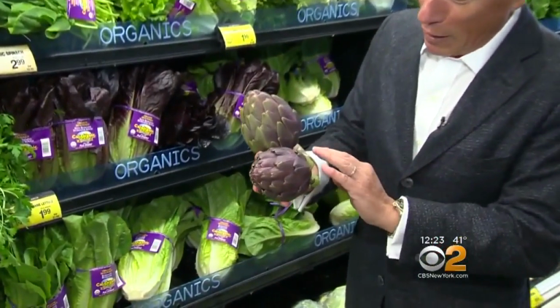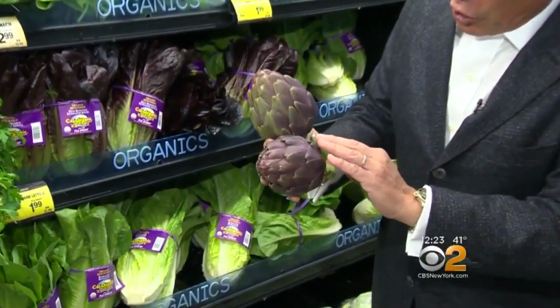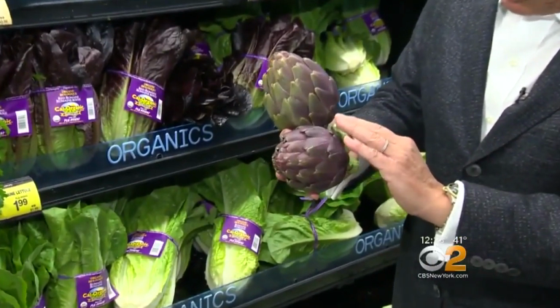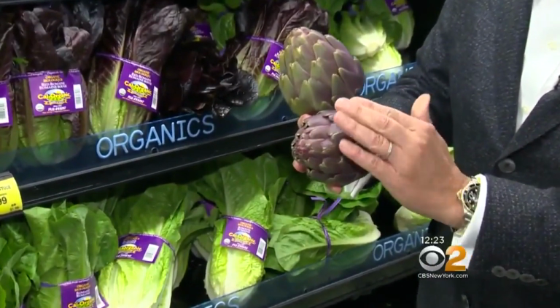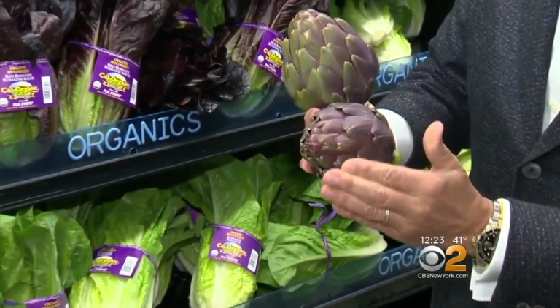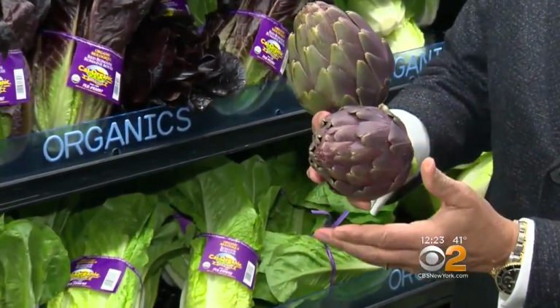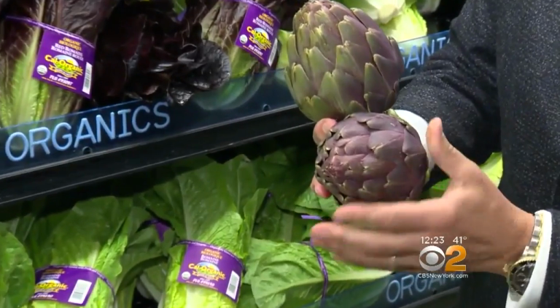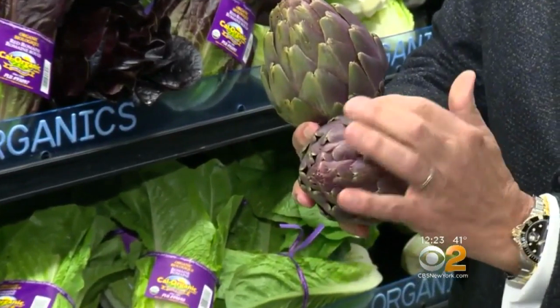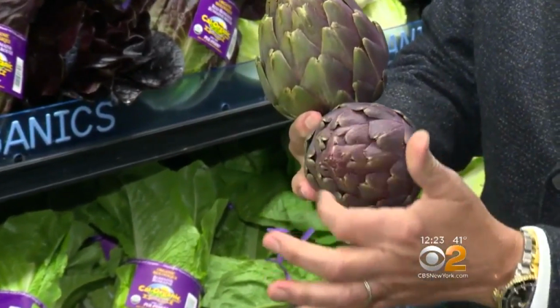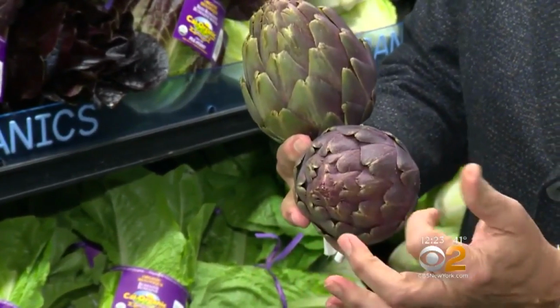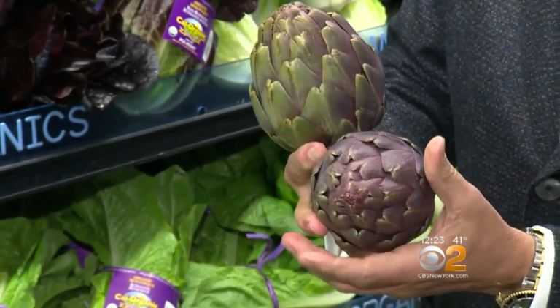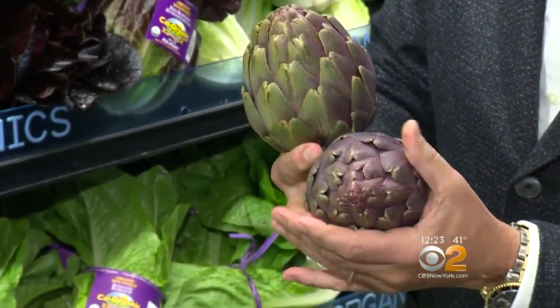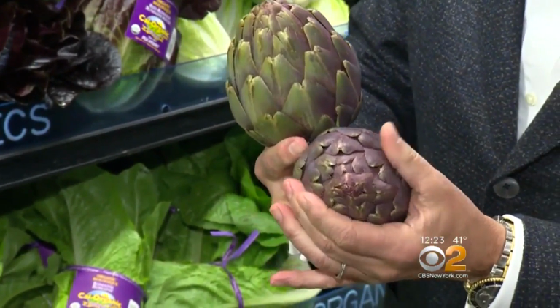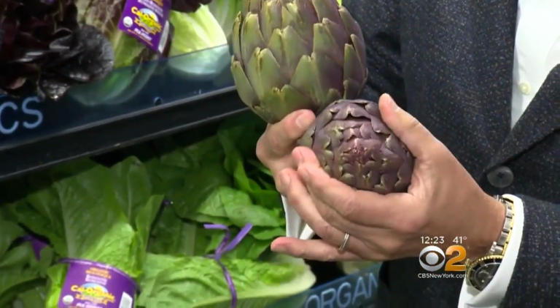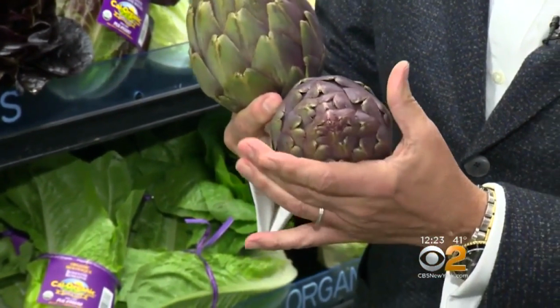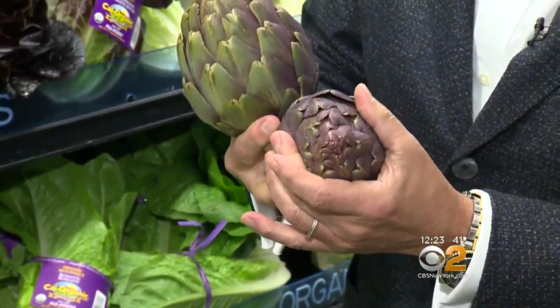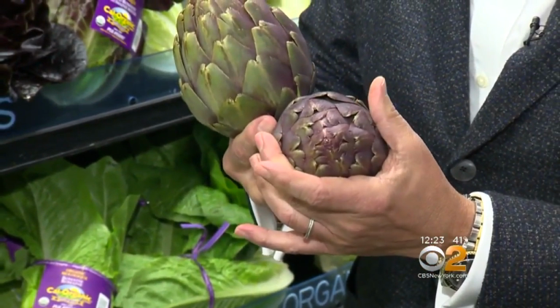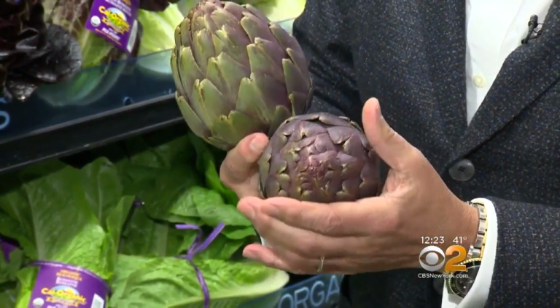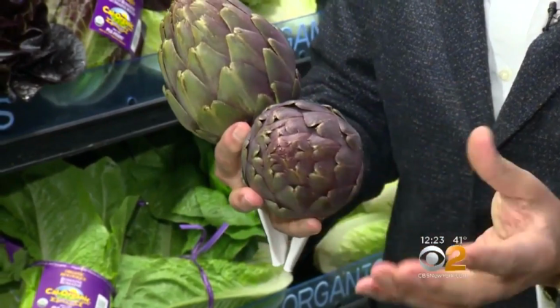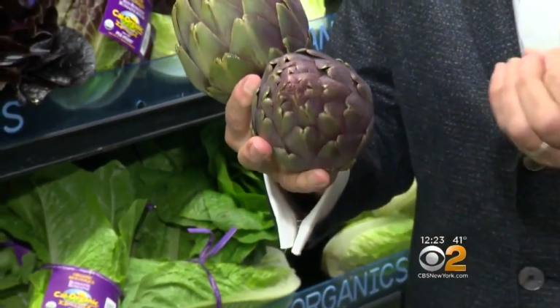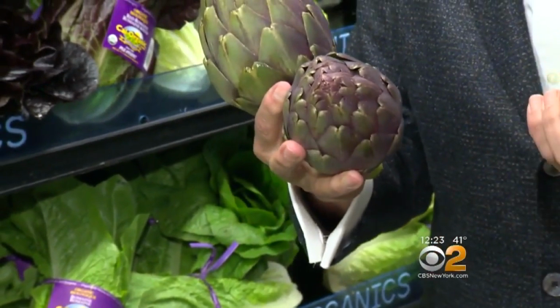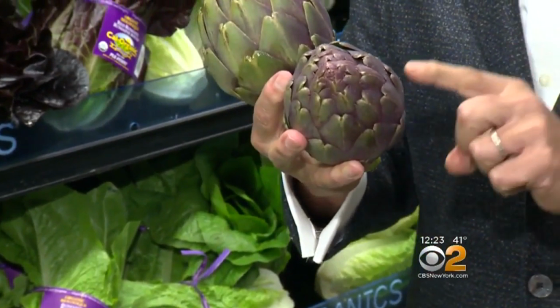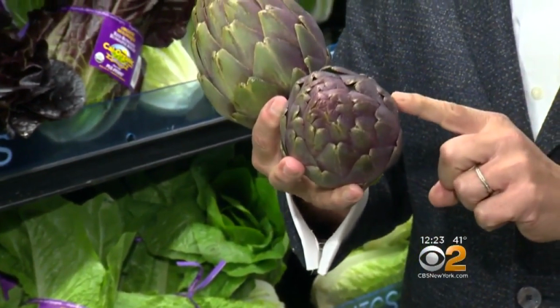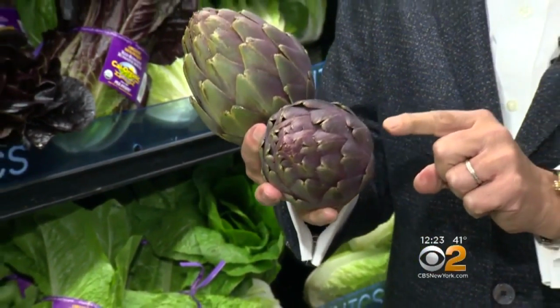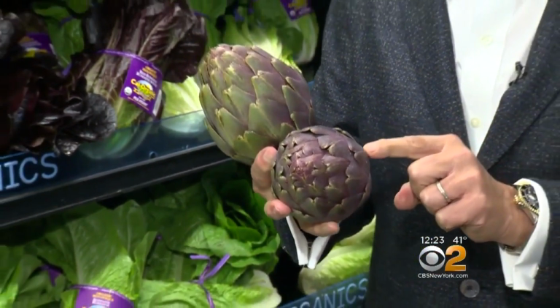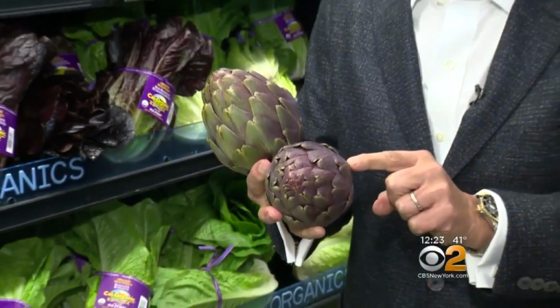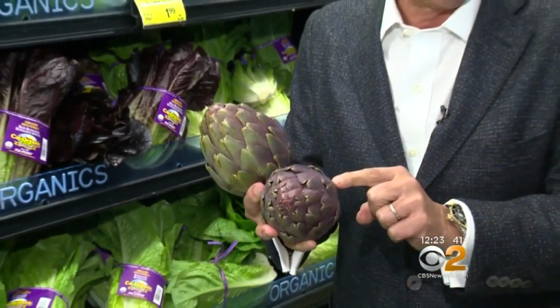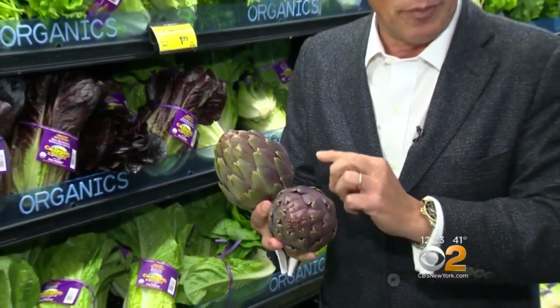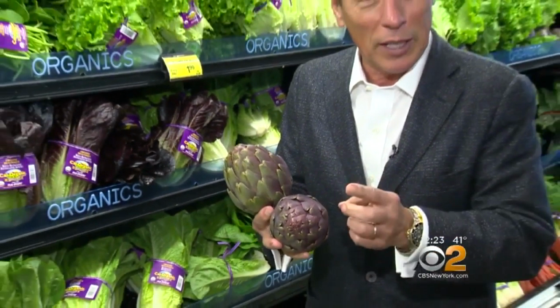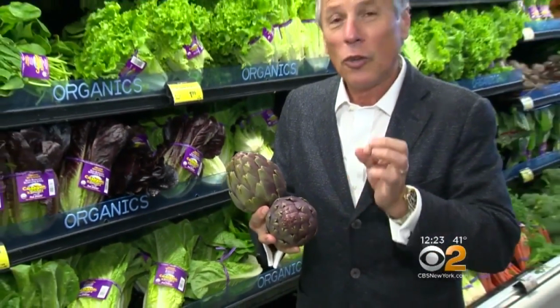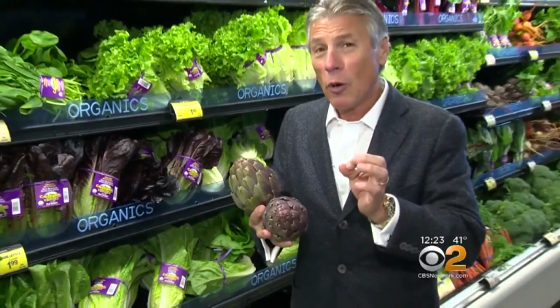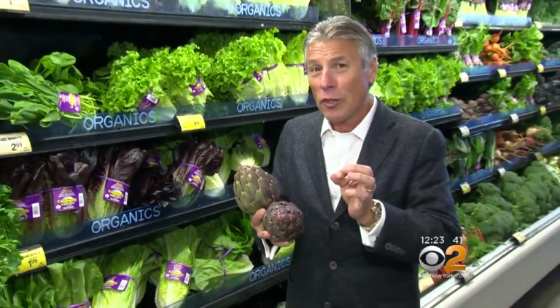When you buy them, you want to make sure they're nice and purple all the way around. All the leaves in the center nice and tight. And squeeze it — when it's squeaky, that means it's fresh. If you overcook these purple artichokes, the purple may go away and they'll turn green. So you don't want to overcook them.